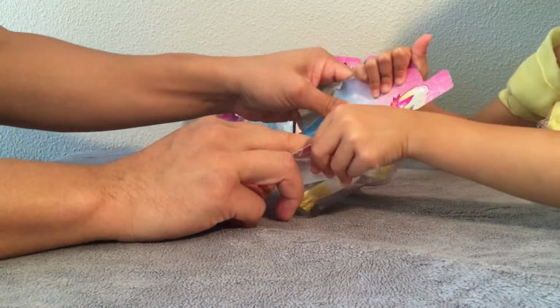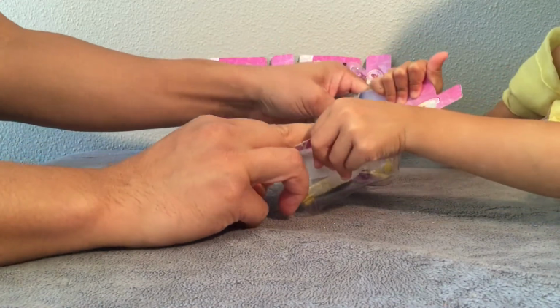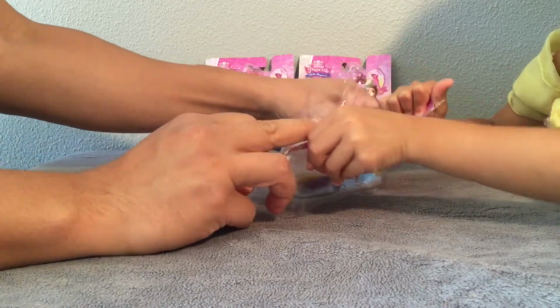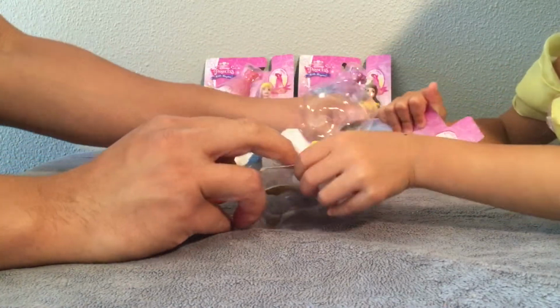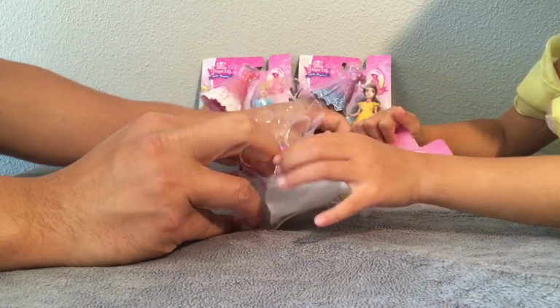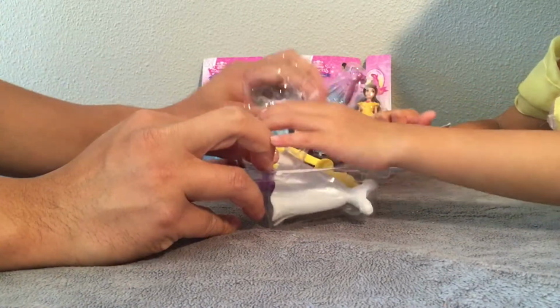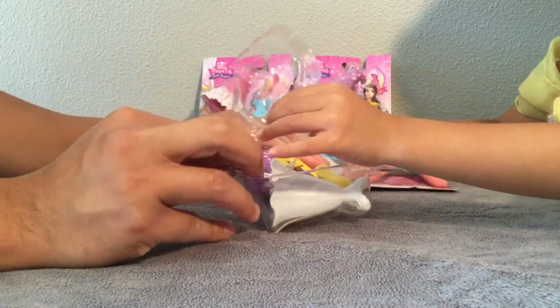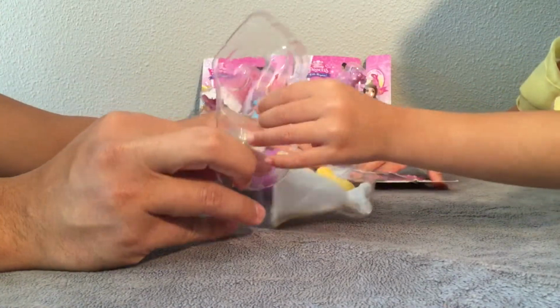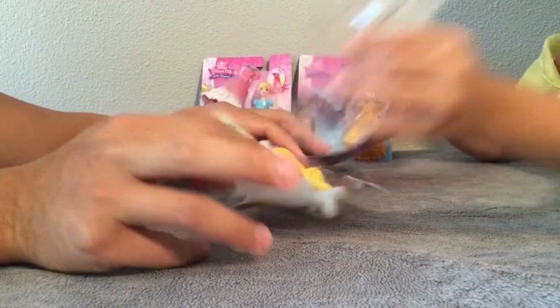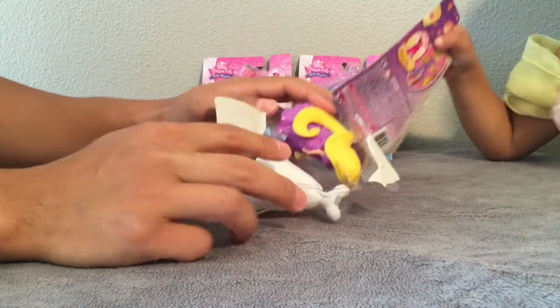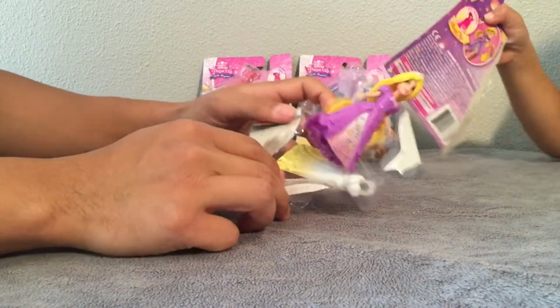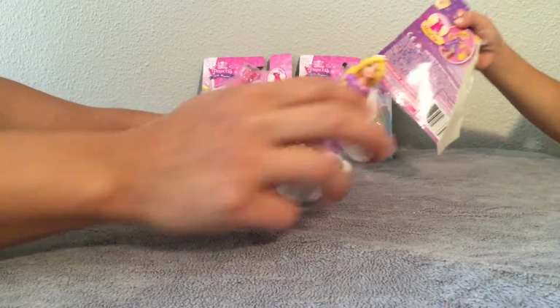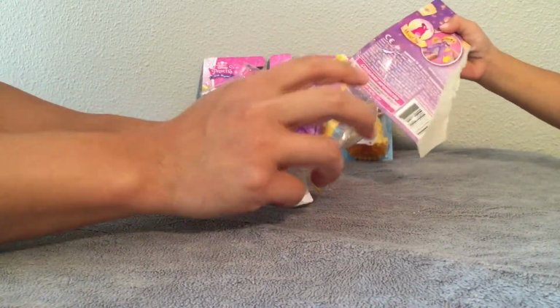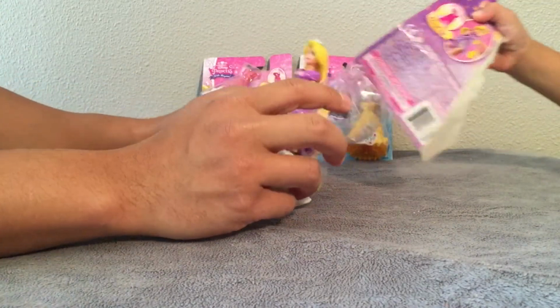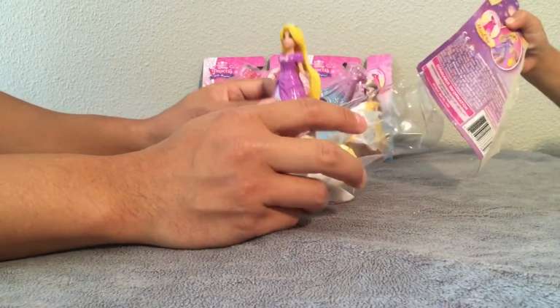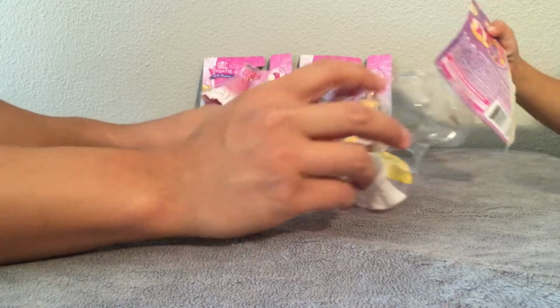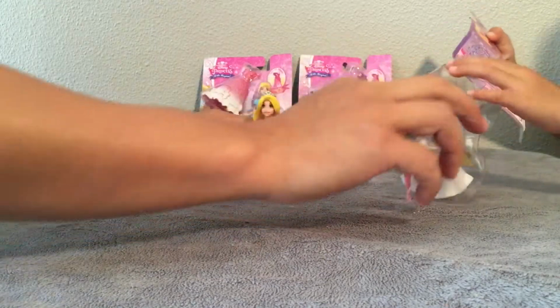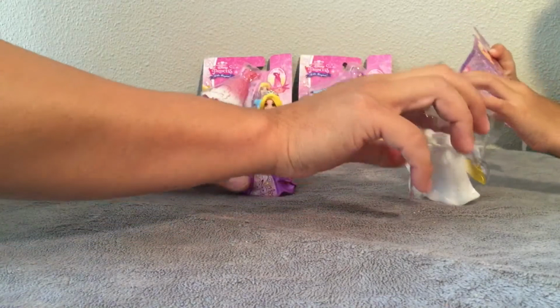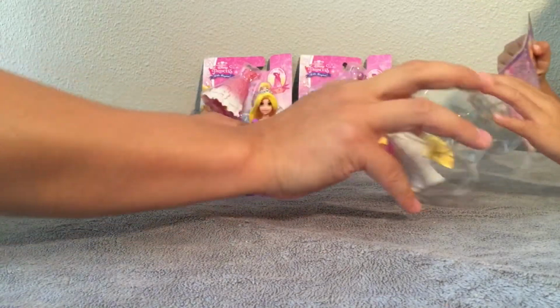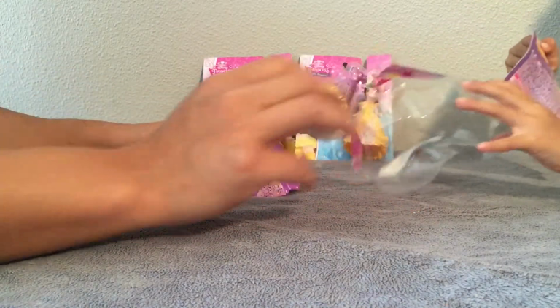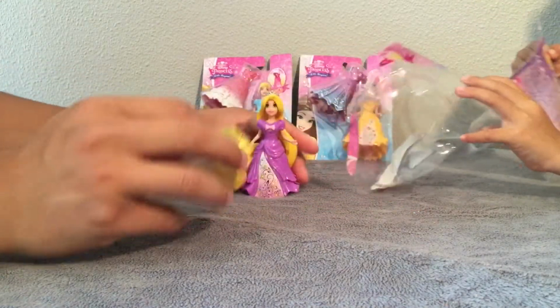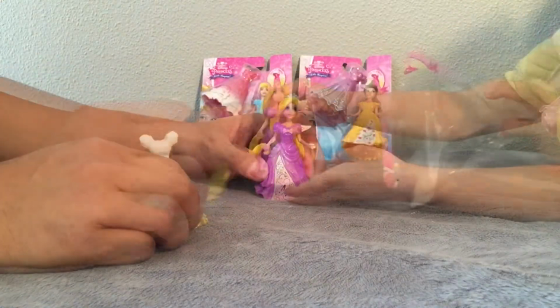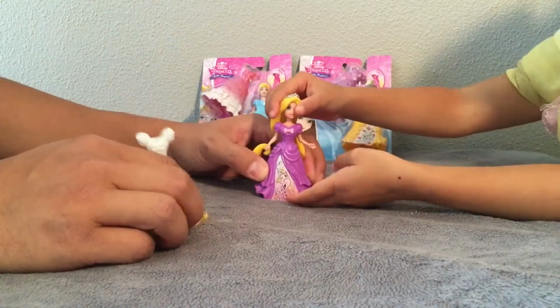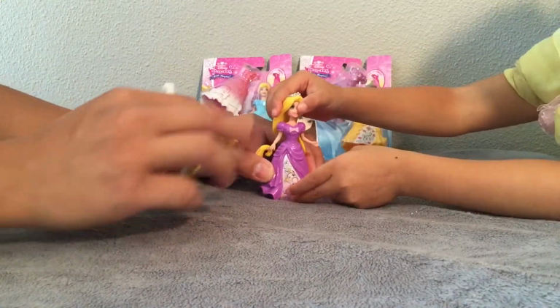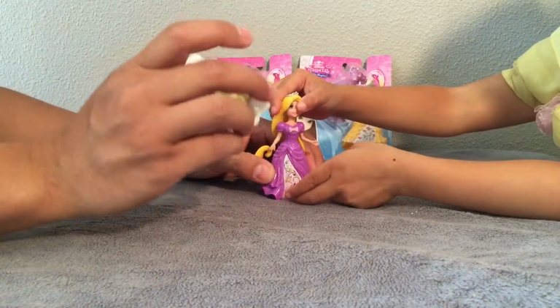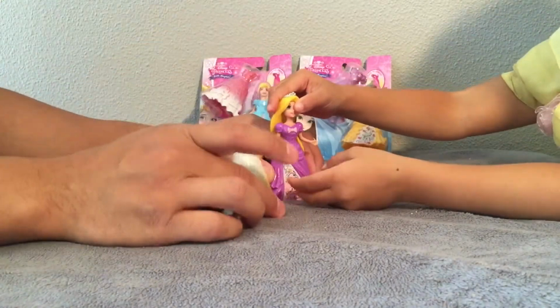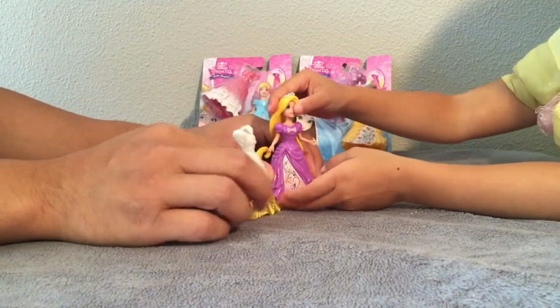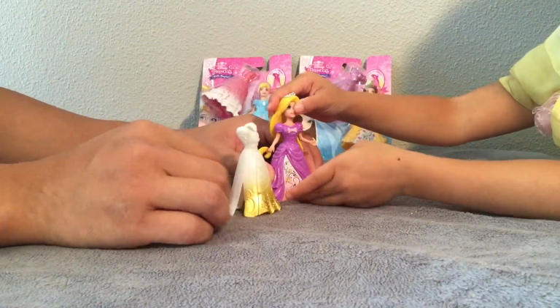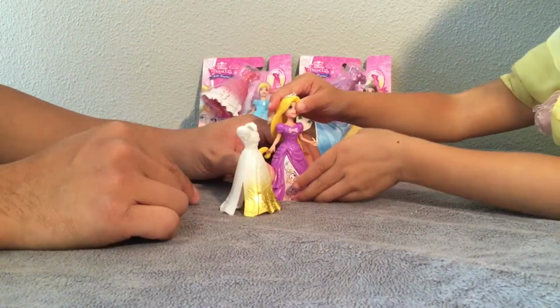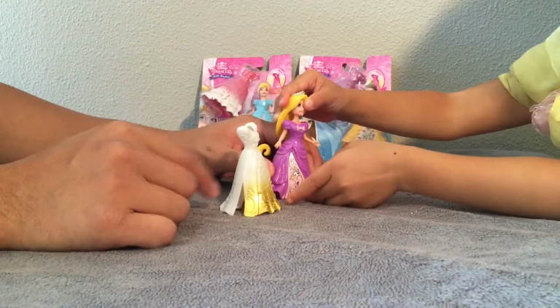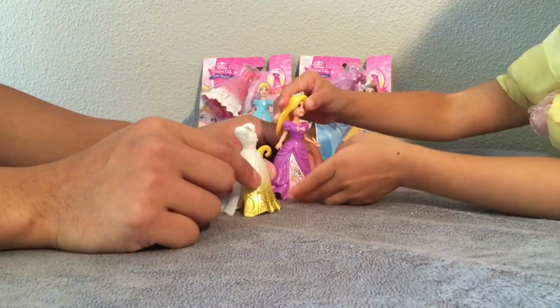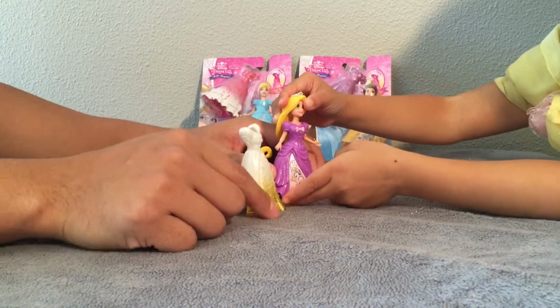Oh man, these are like the coolest dolls. Look at this! What color is her dress here? Purple. What color is this dress? Gold. White and gold.